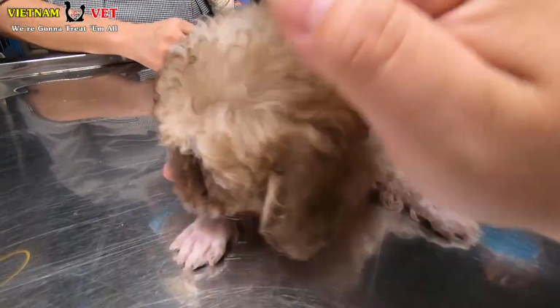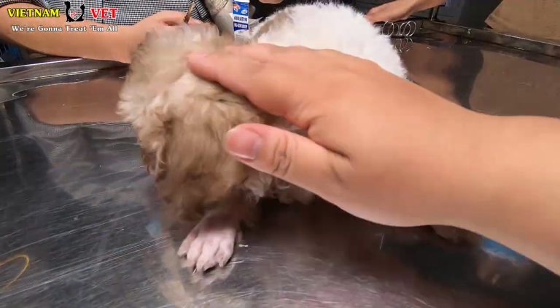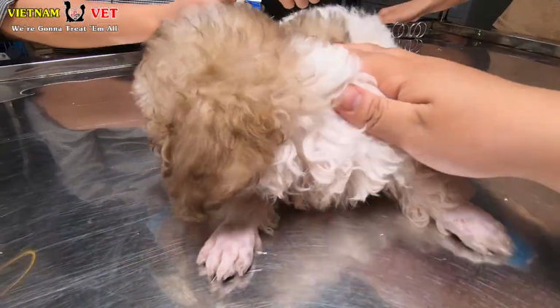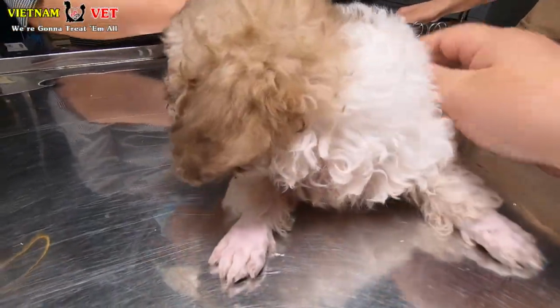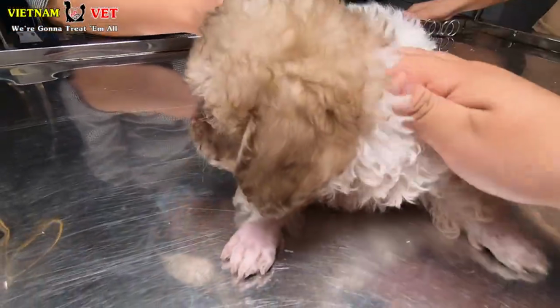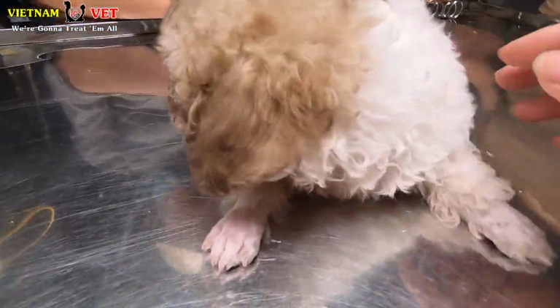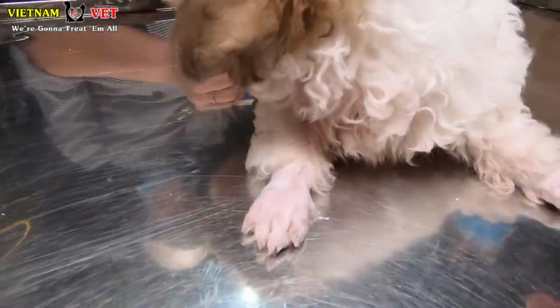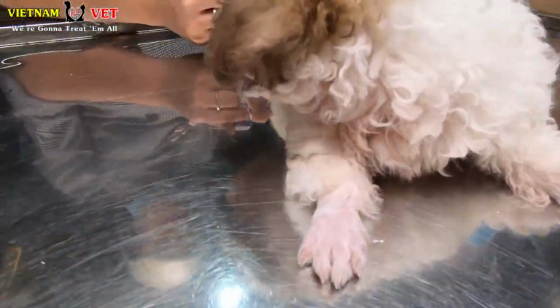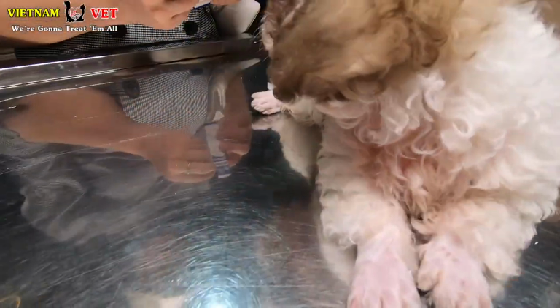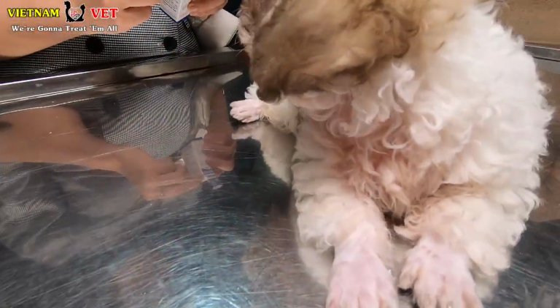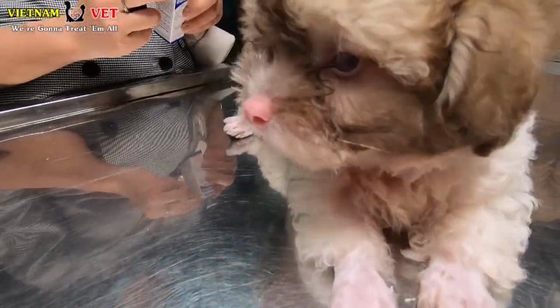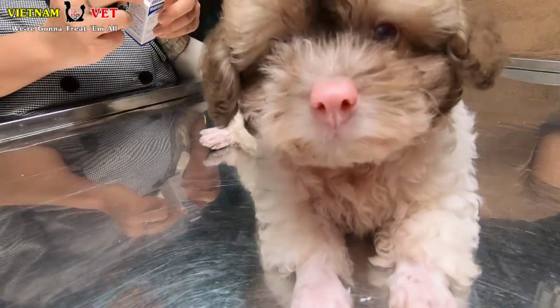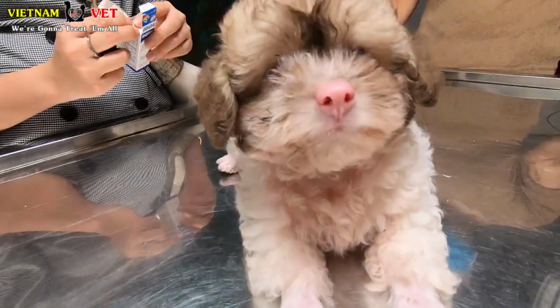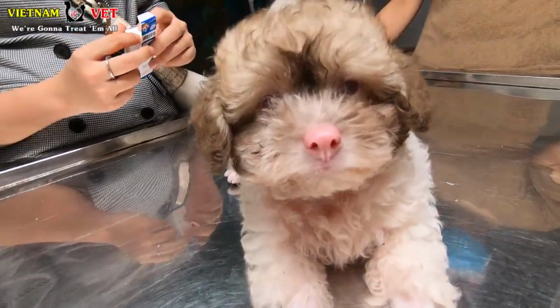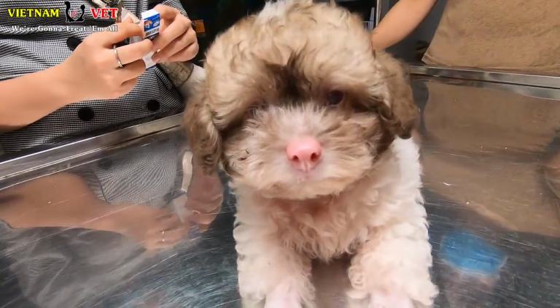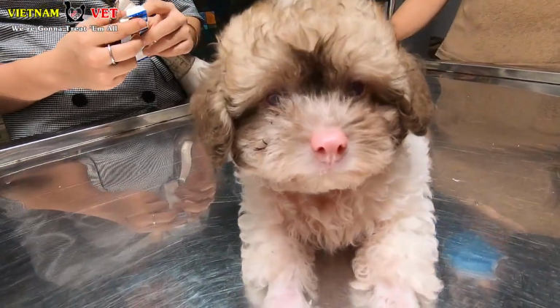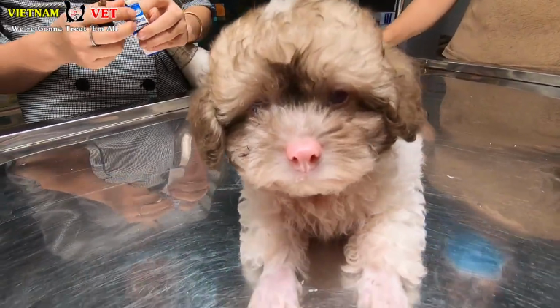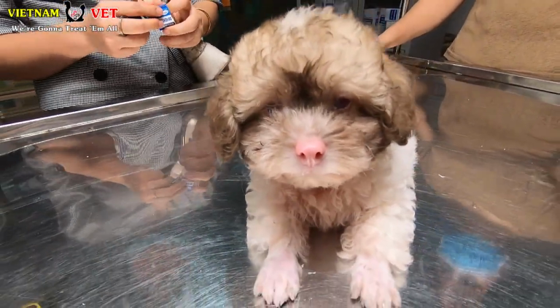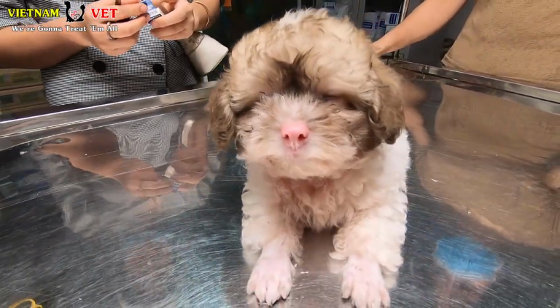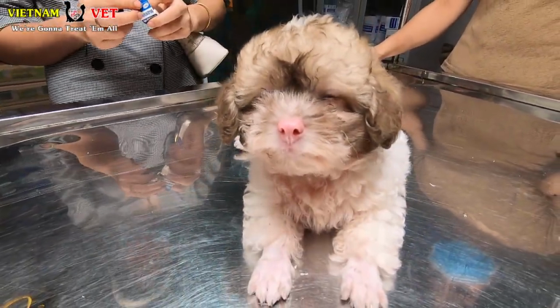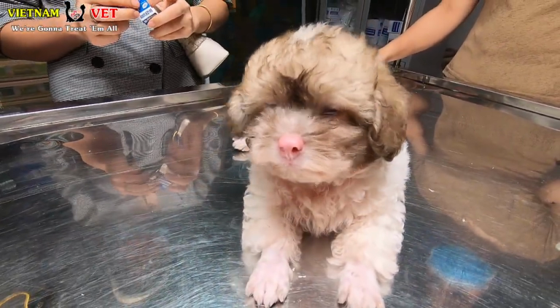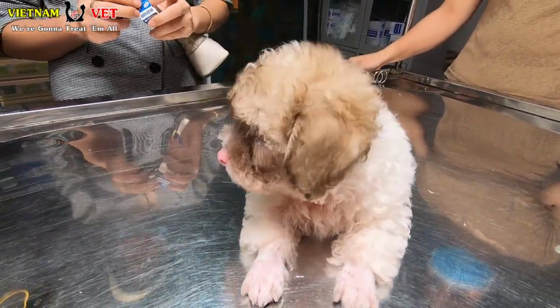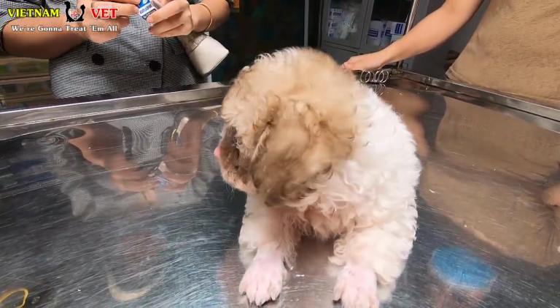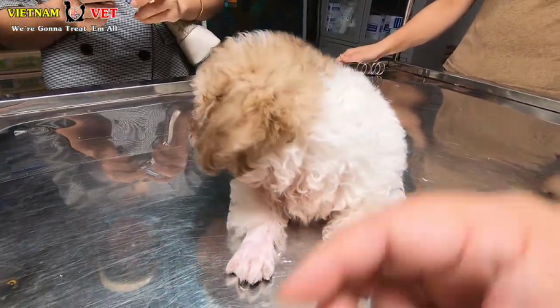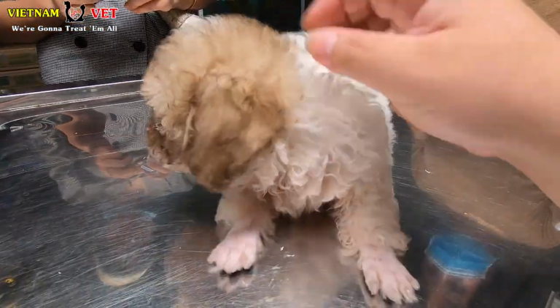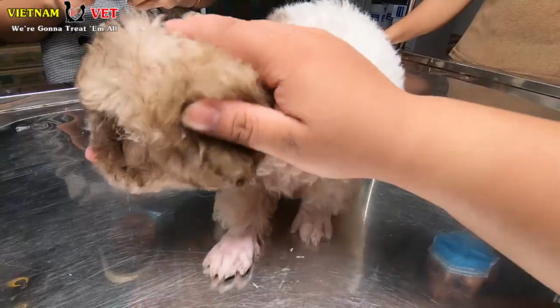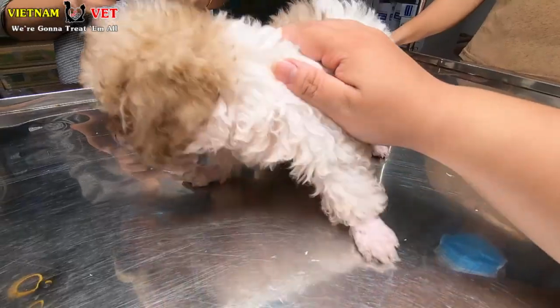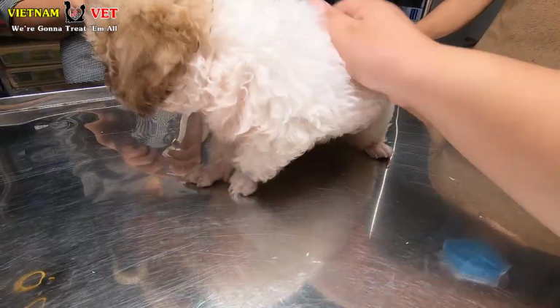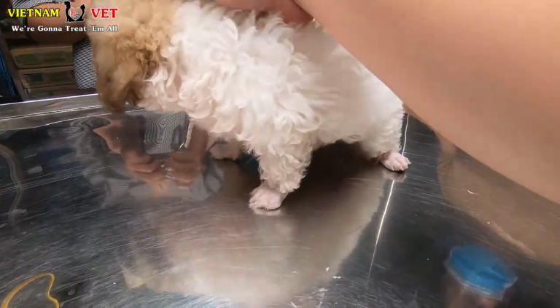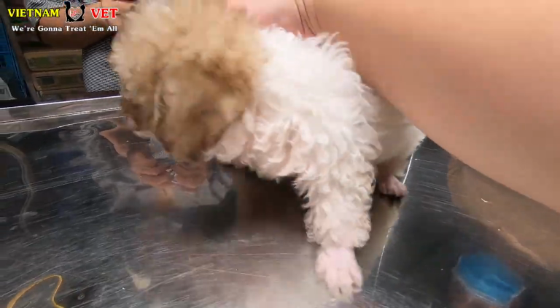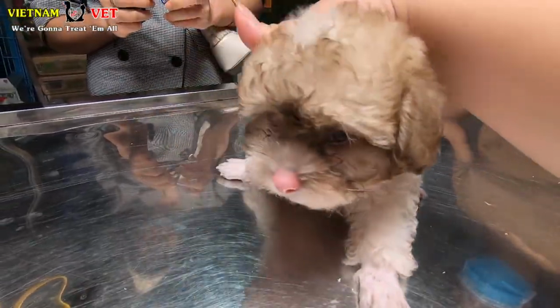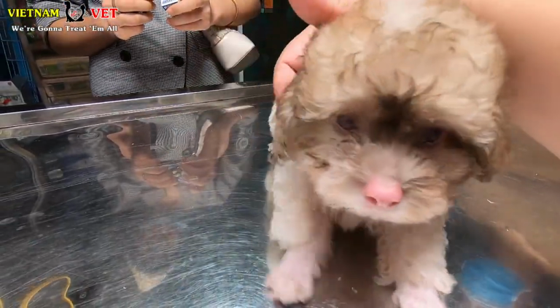We can detect ear mites with our eyes. If your pets have the same problem, please take them to the vet and the veterinarians will treat them. The way to treat them is very easy.